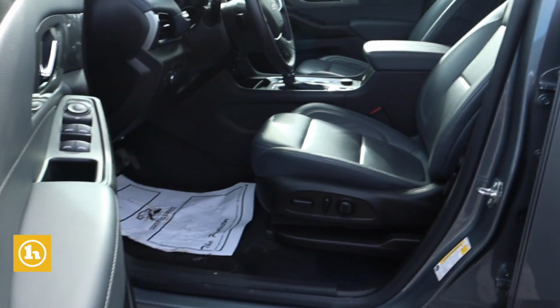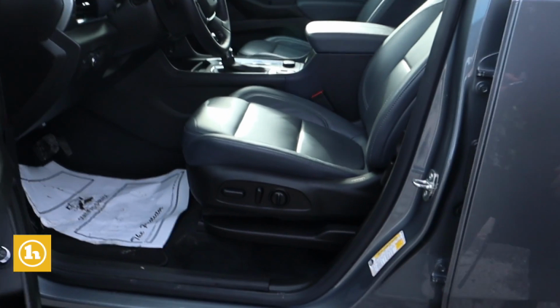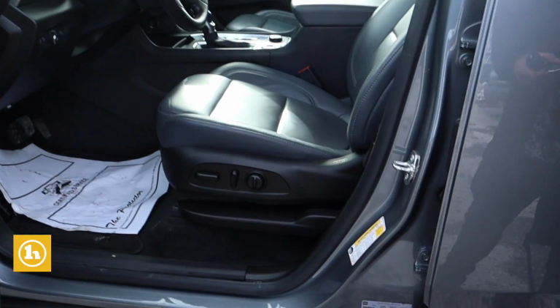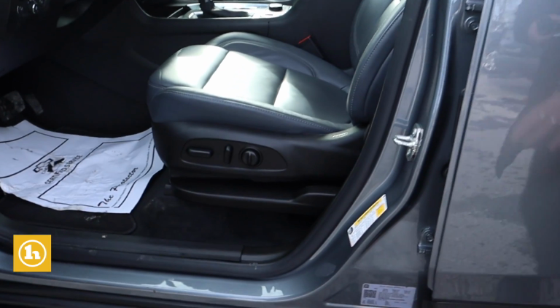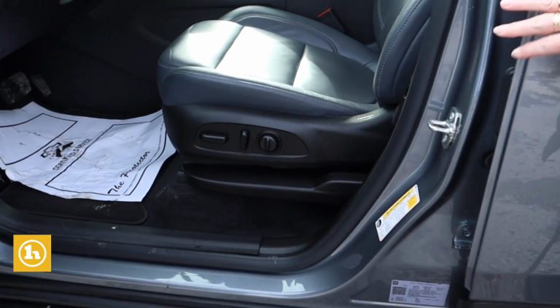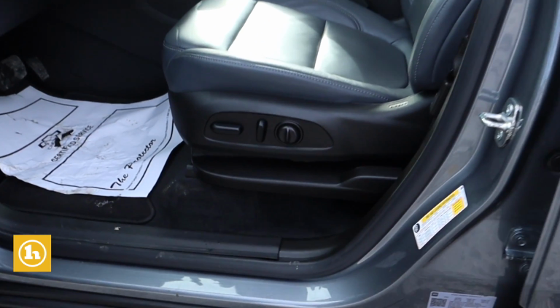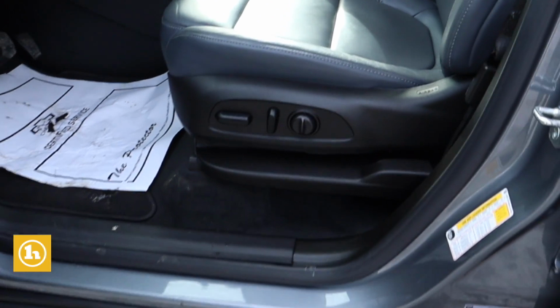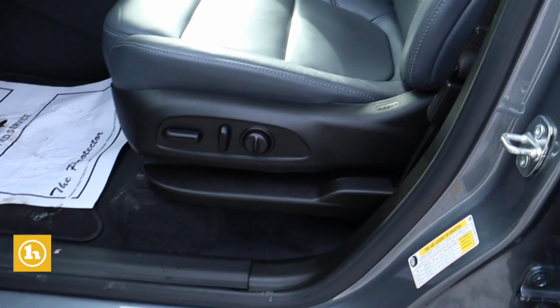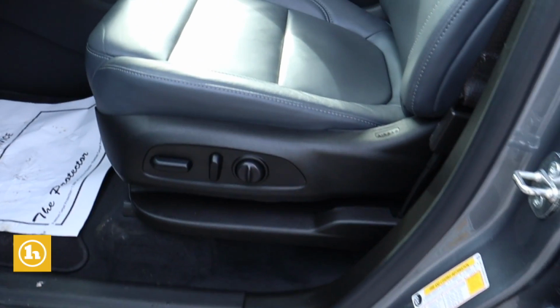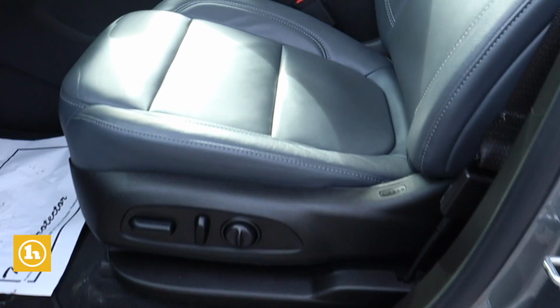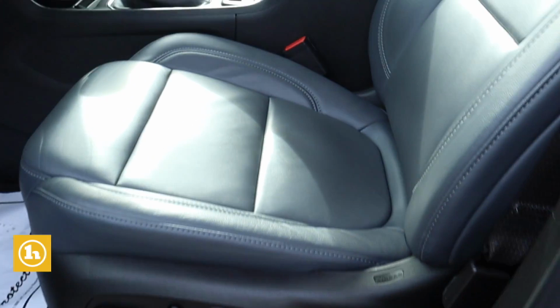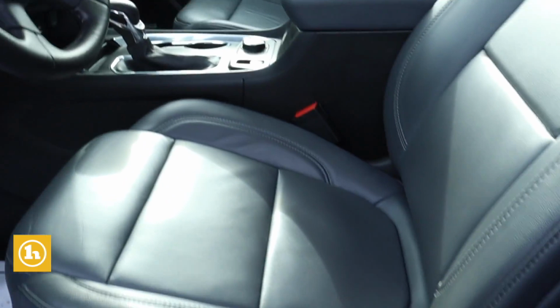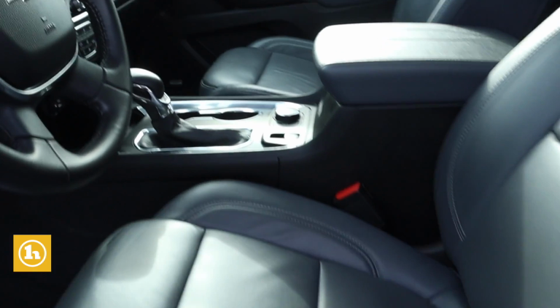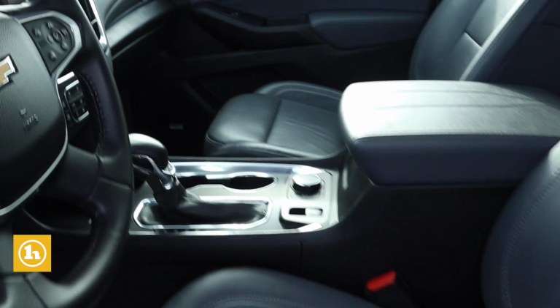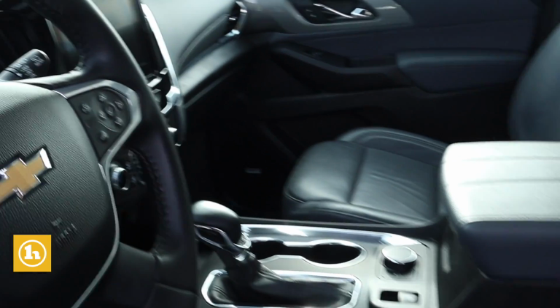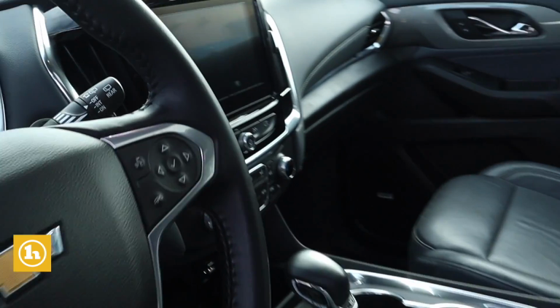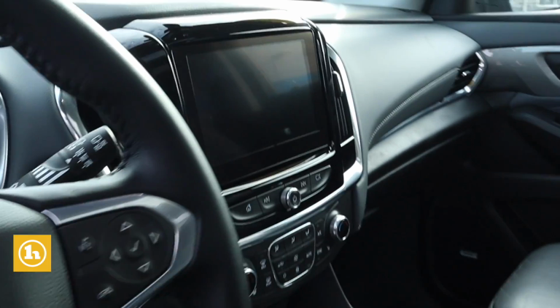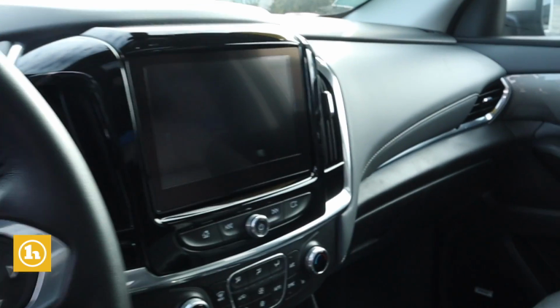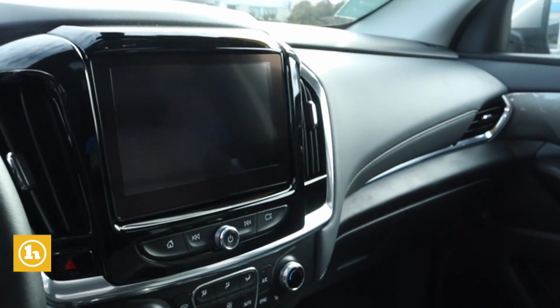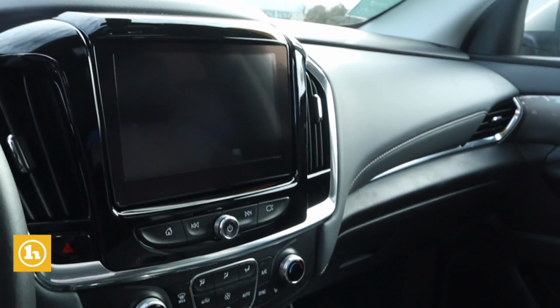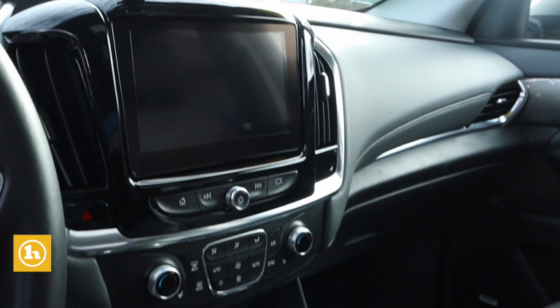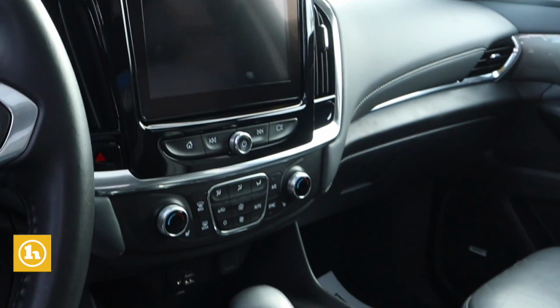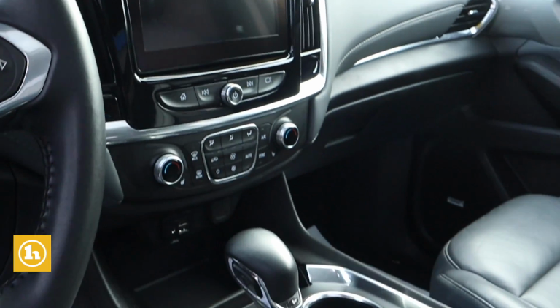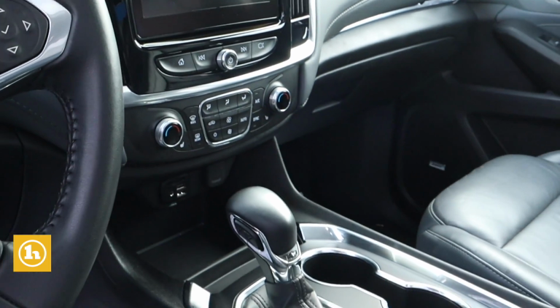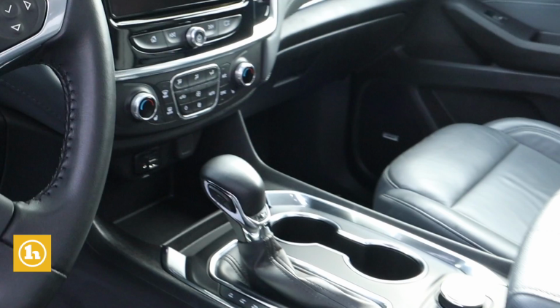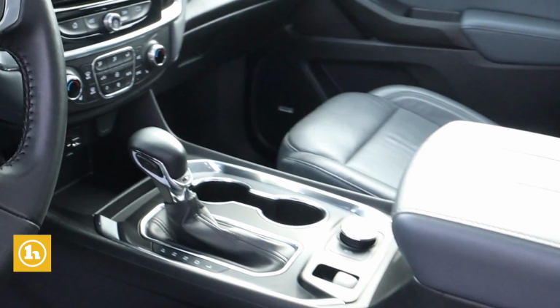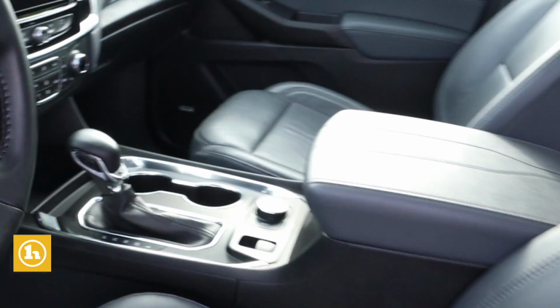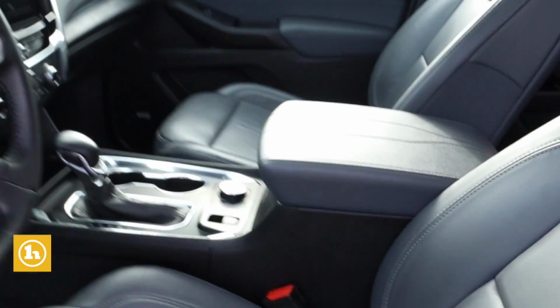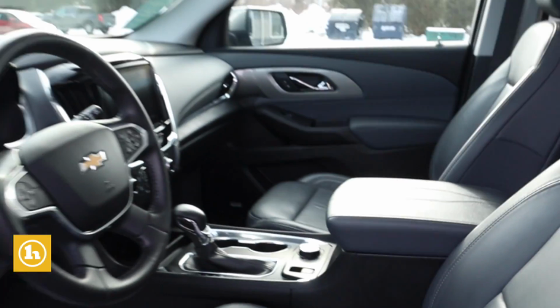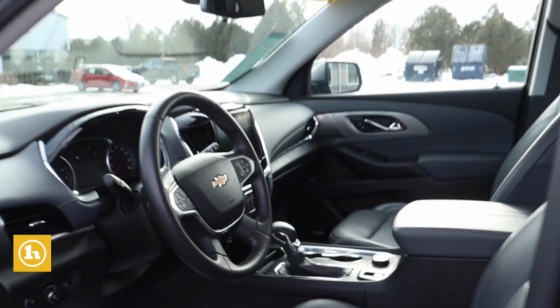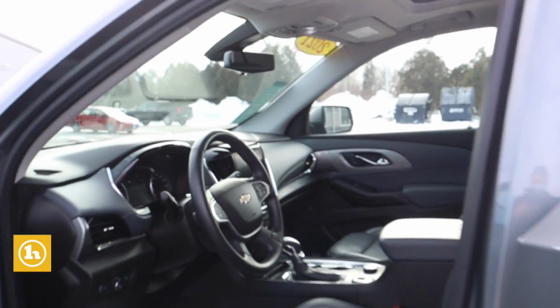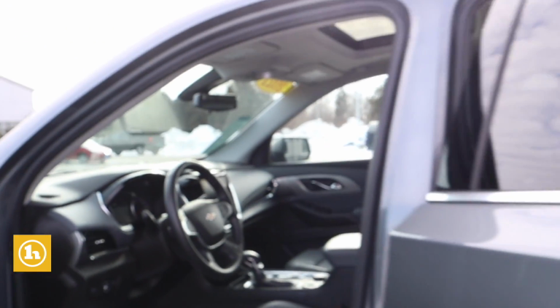We've got power seats, heated seats, and a nice touch screen. The backup camera has a nice overhead display so you can see a top view of where you're going, where you're backing up.